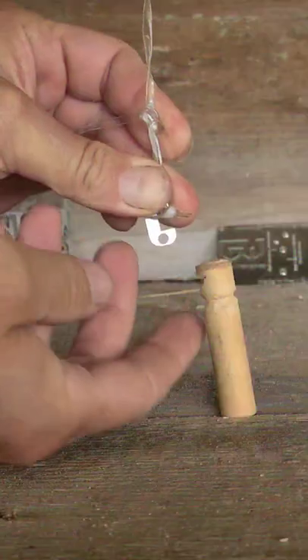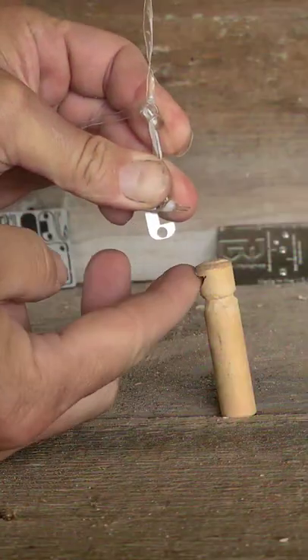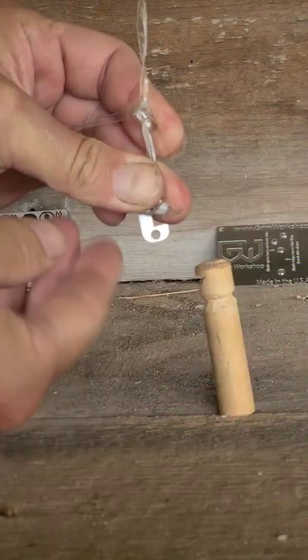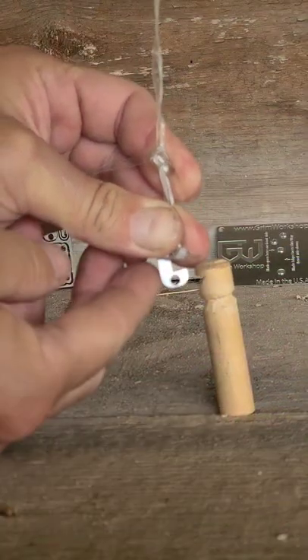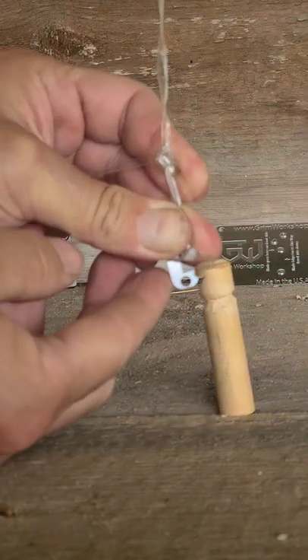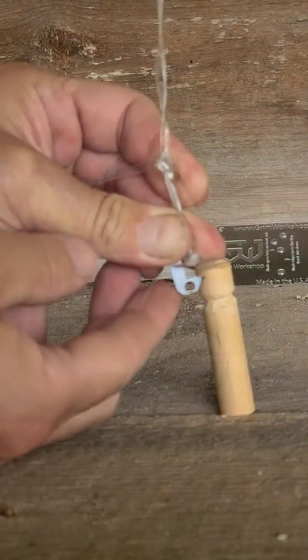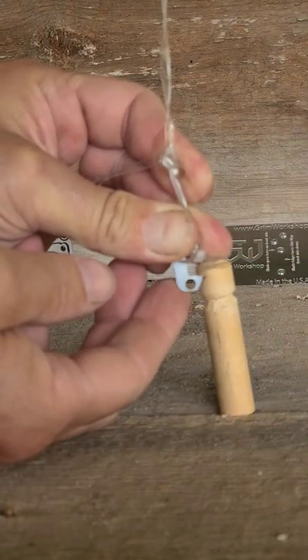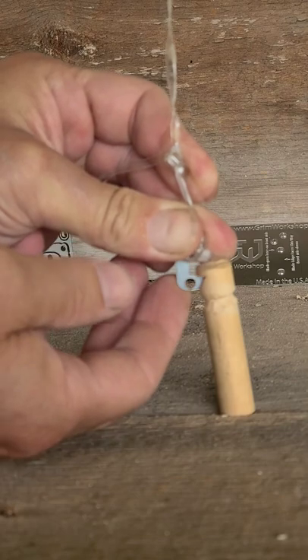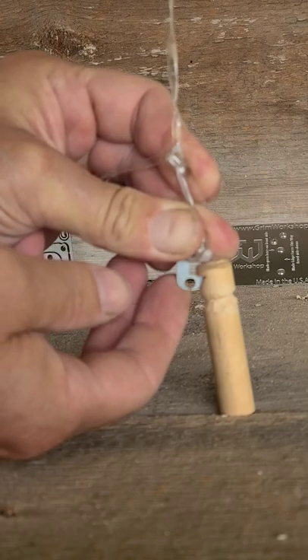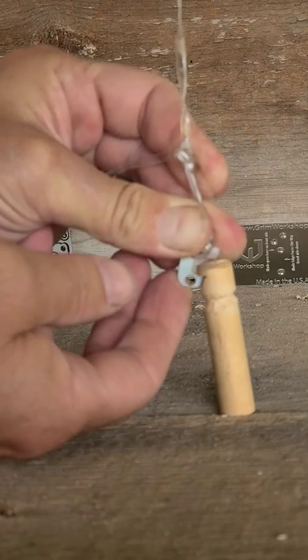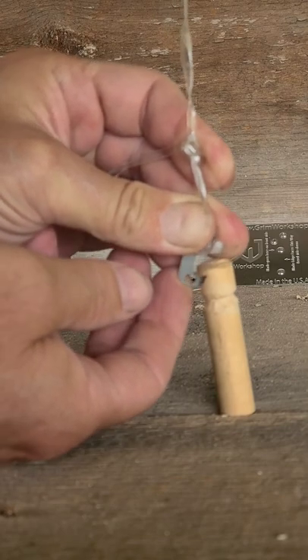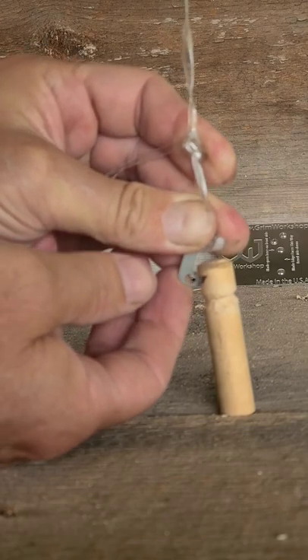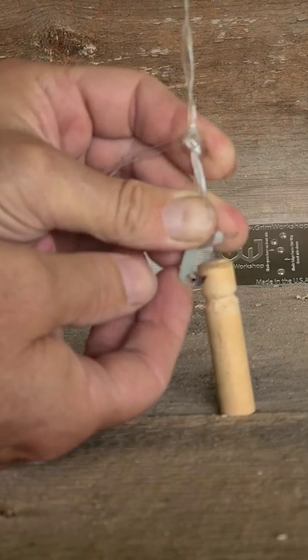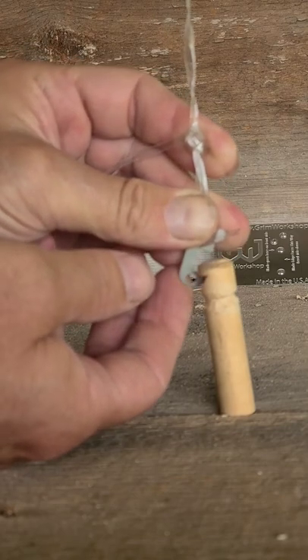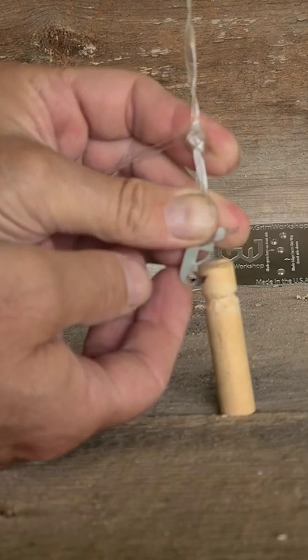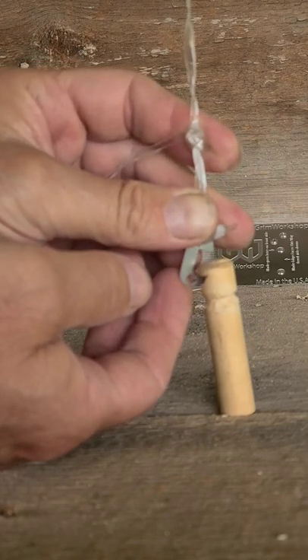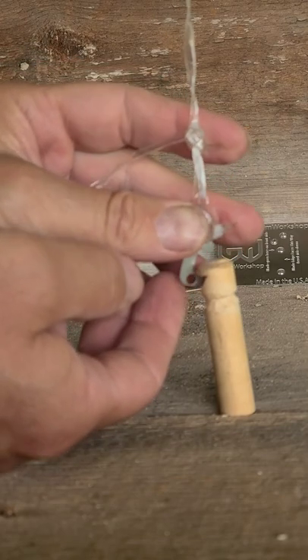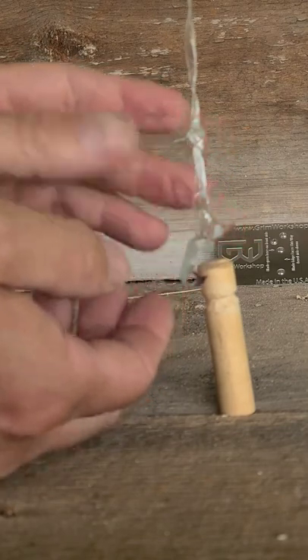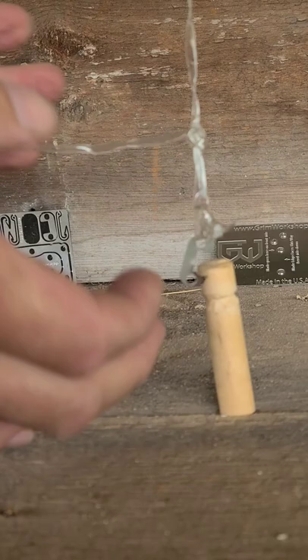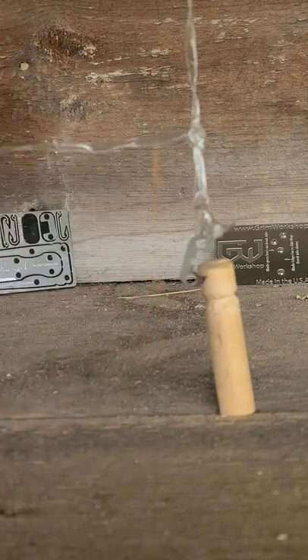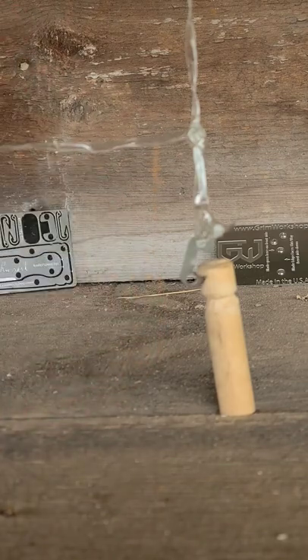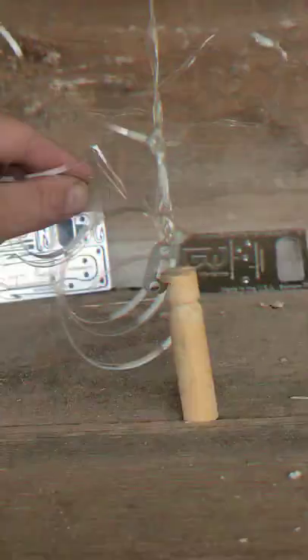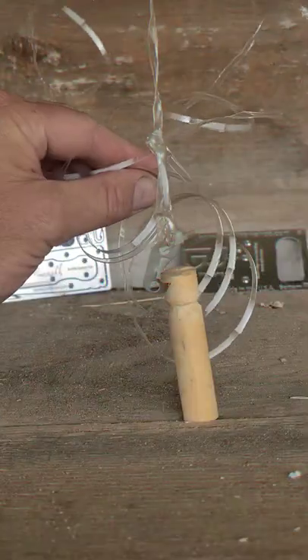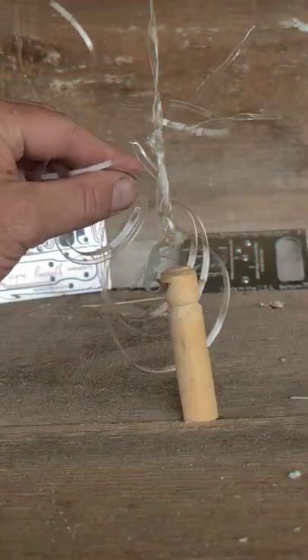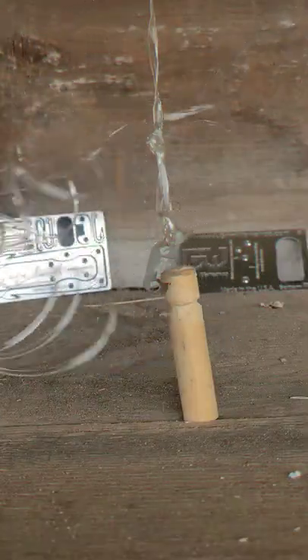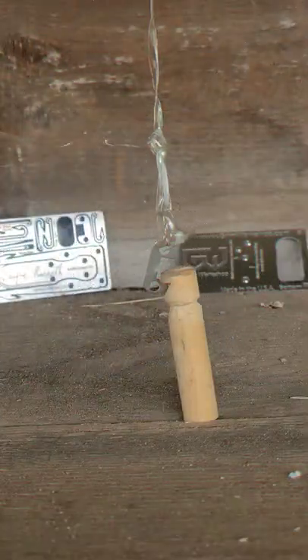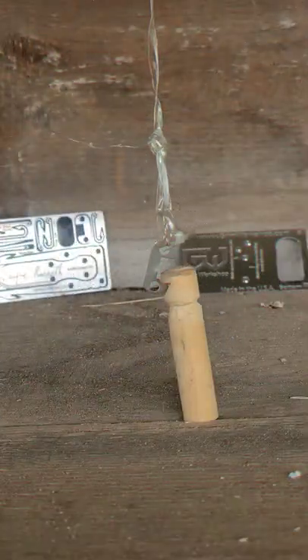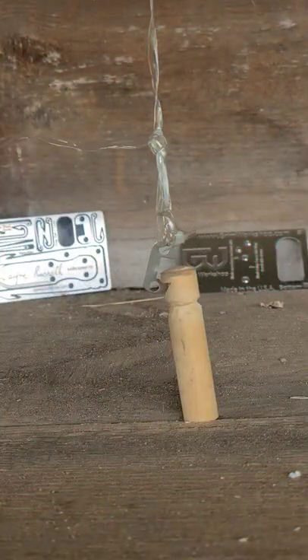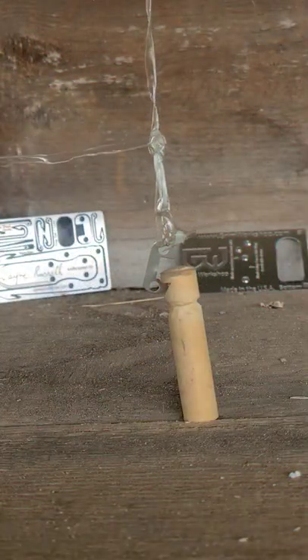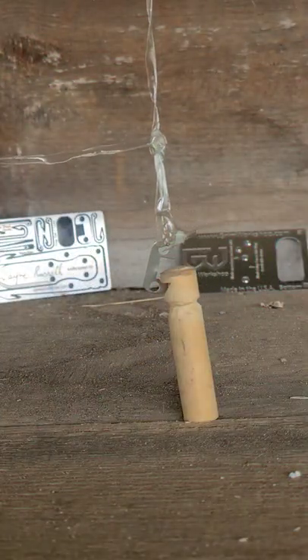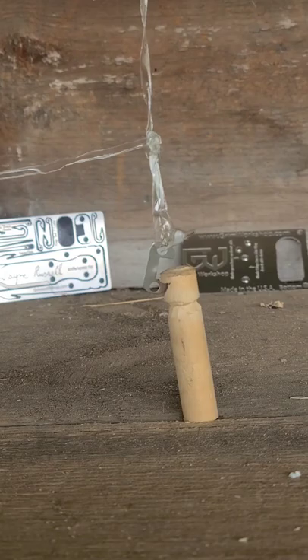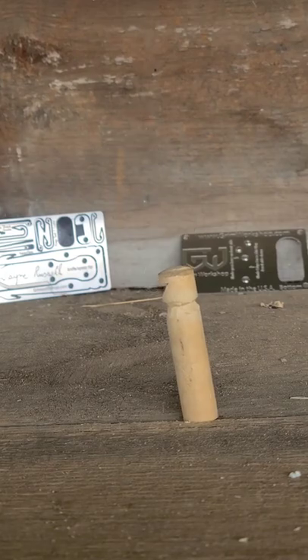Now I've got a small notch carved right here in the stake. I'm just going to set that in and ease my hand away. So this extra cordage here, we're going to tie our loop. And when an animal pulls on the snare...